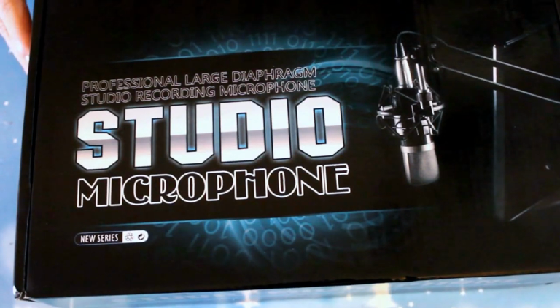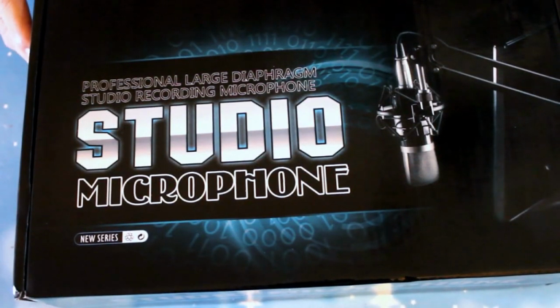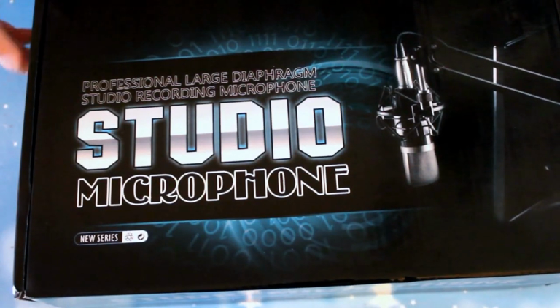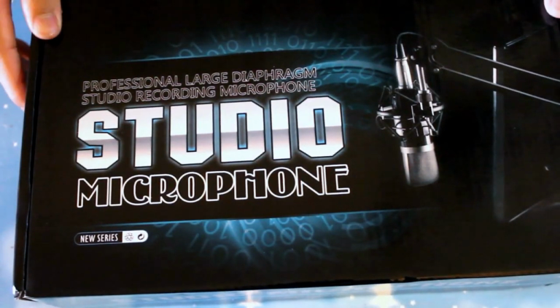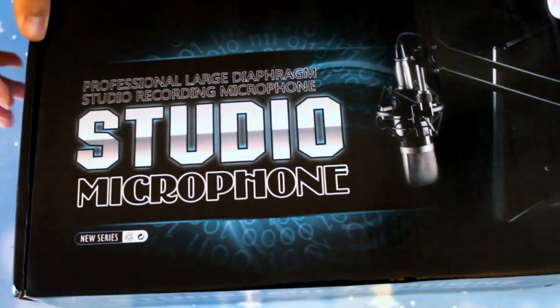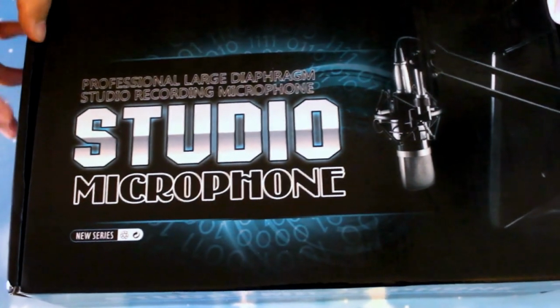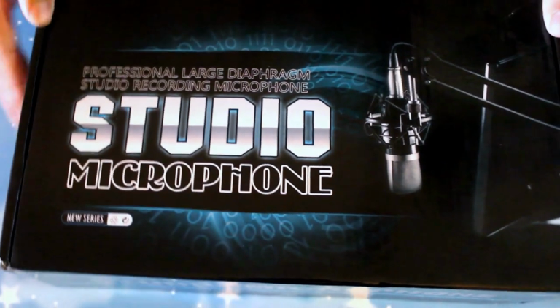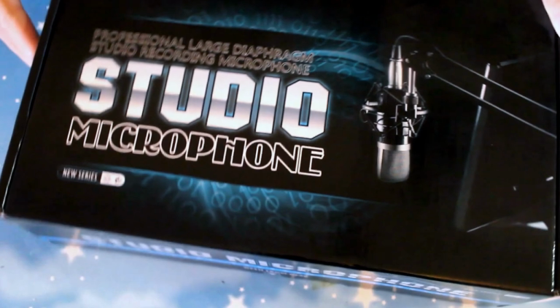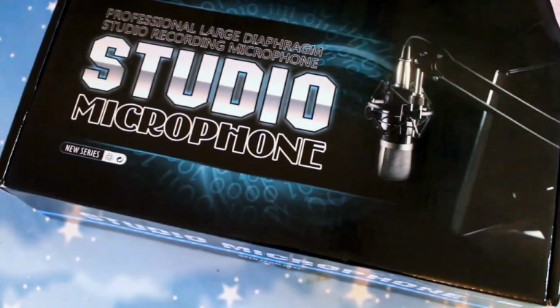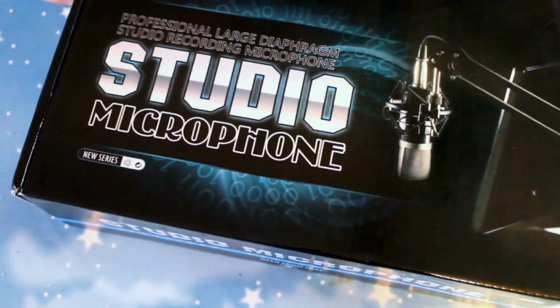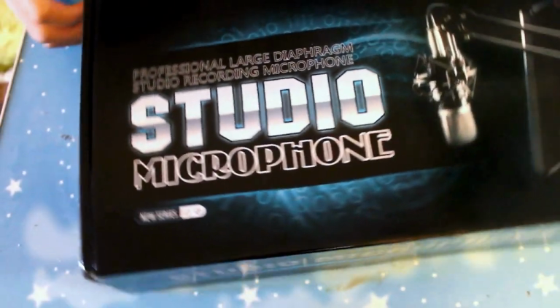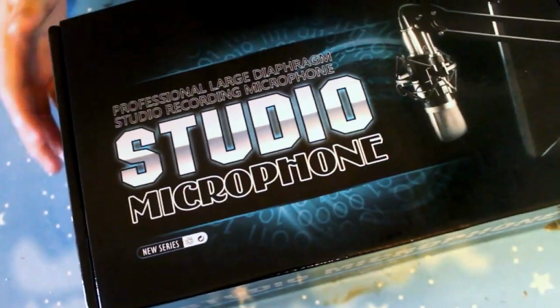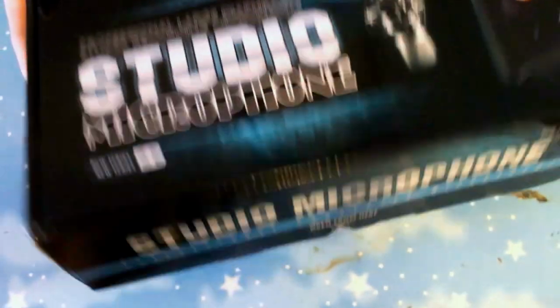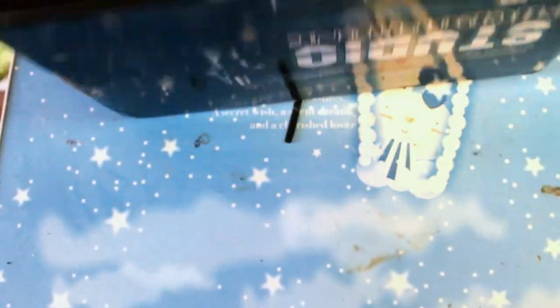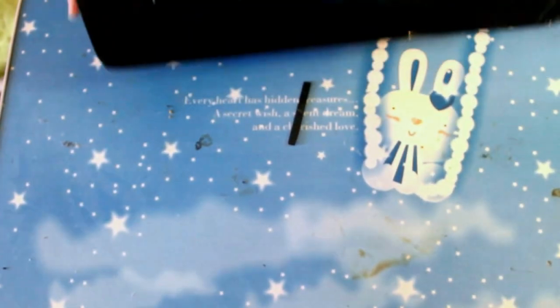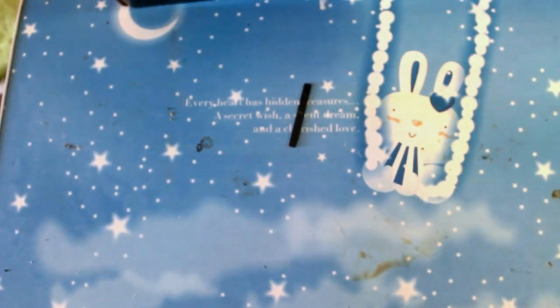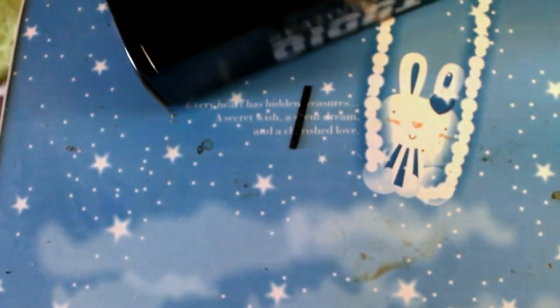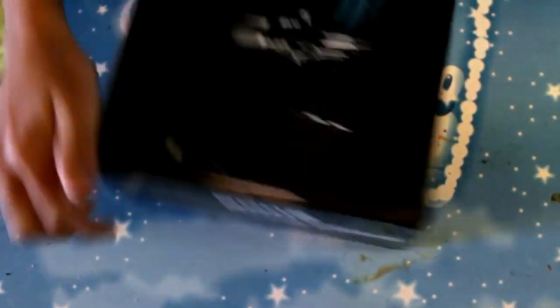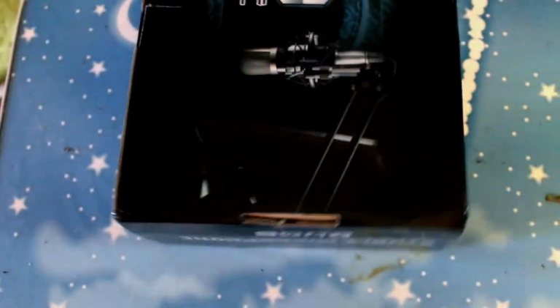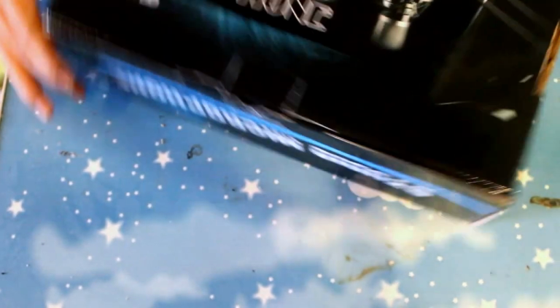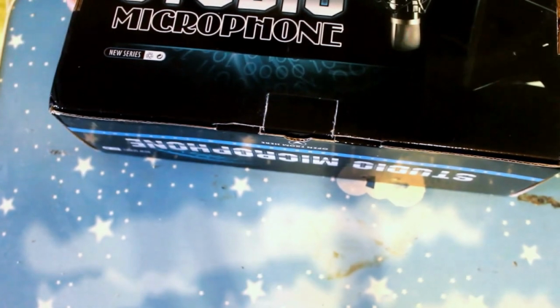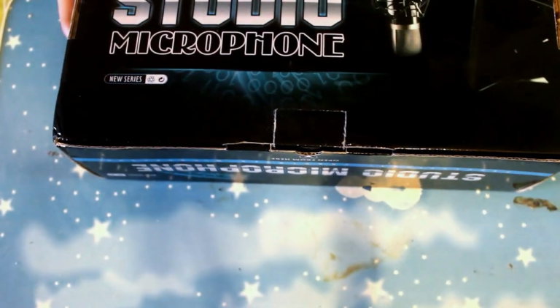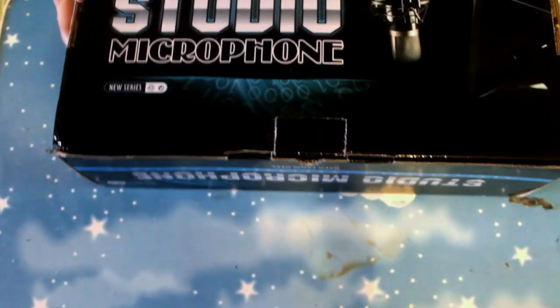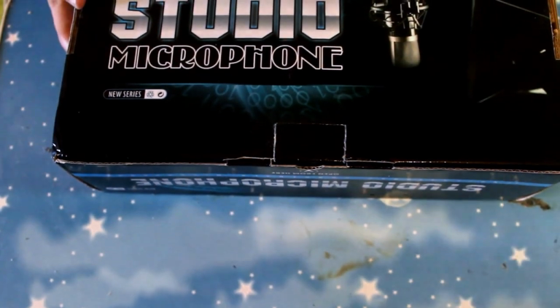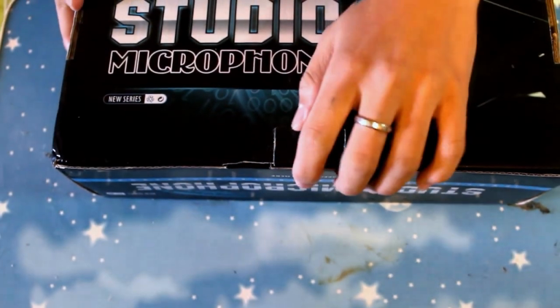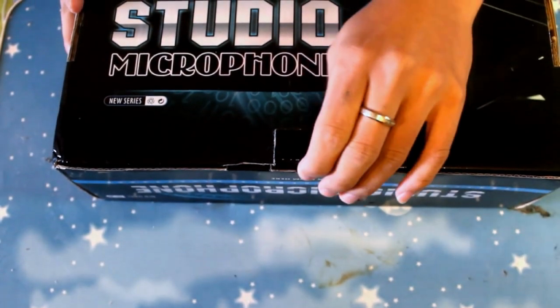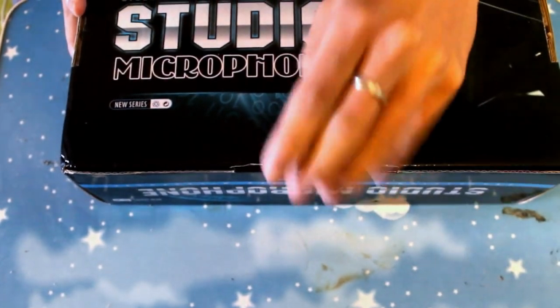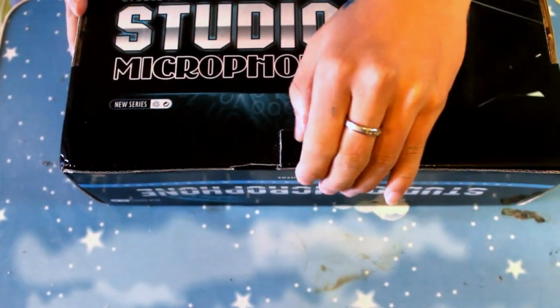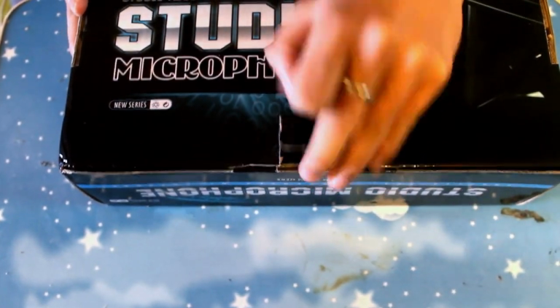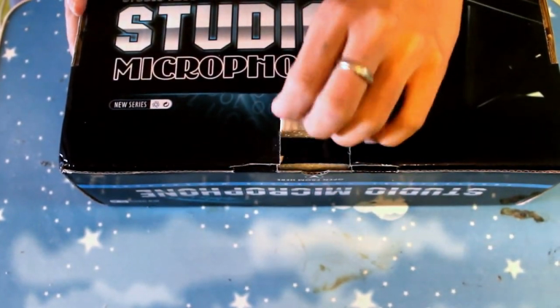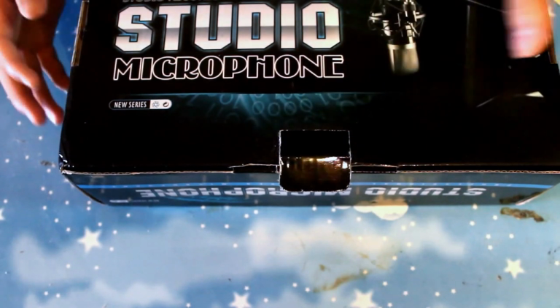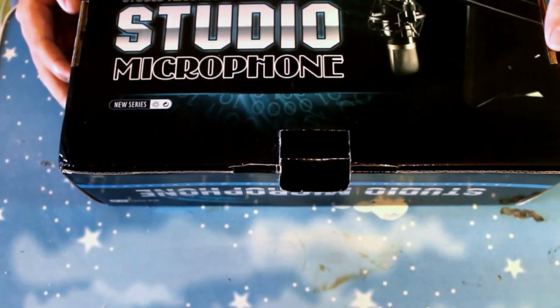Hello guys and welcome back on my channel at JT Projection. Today I do a review about this microphone — it is the BM-800. It is a studio mic and let's see what is inside.